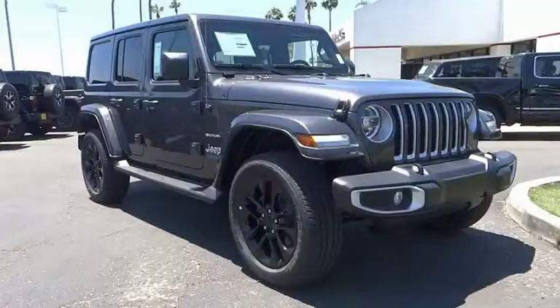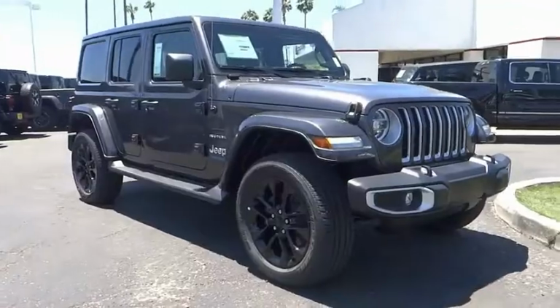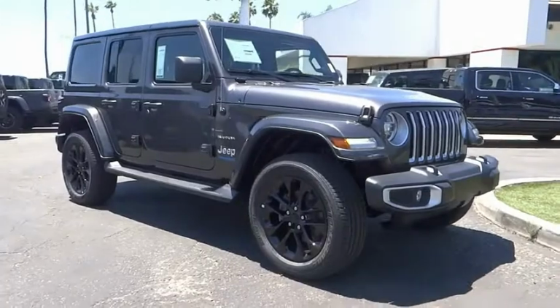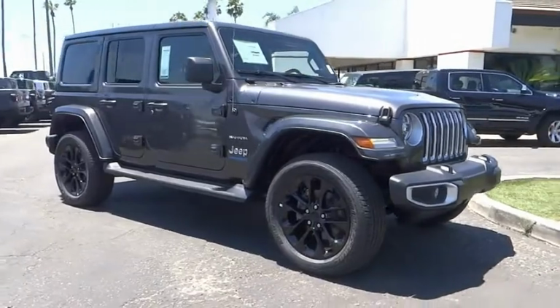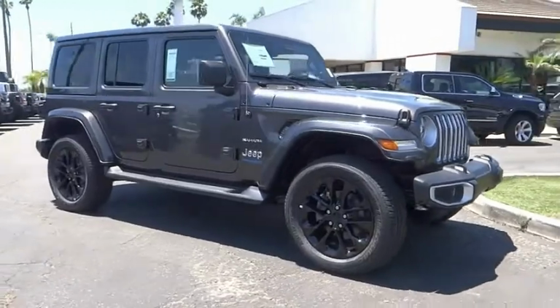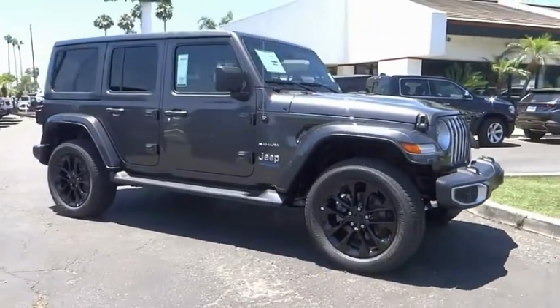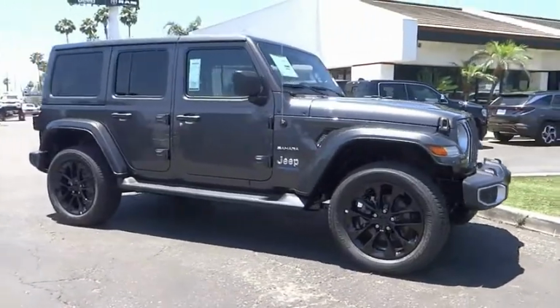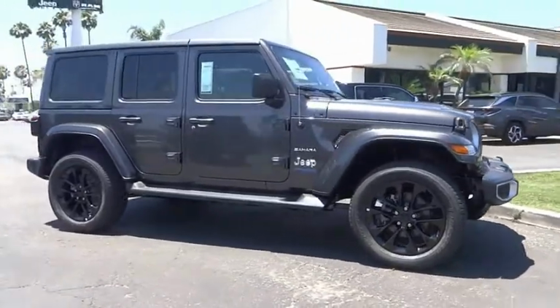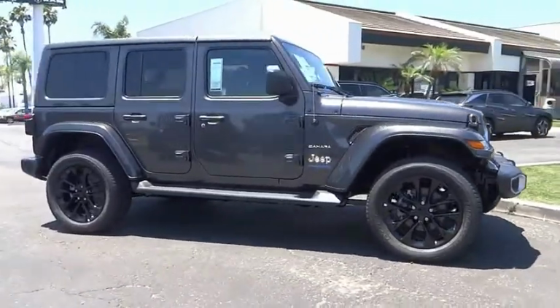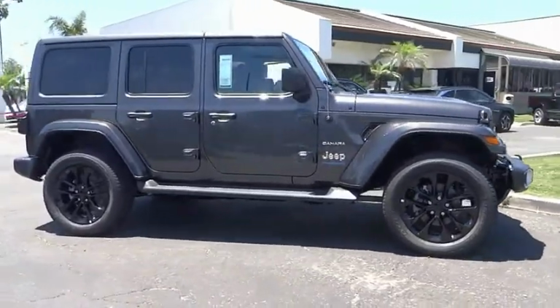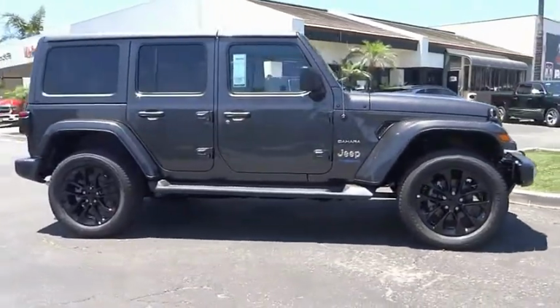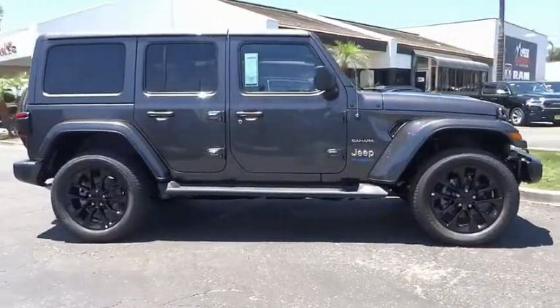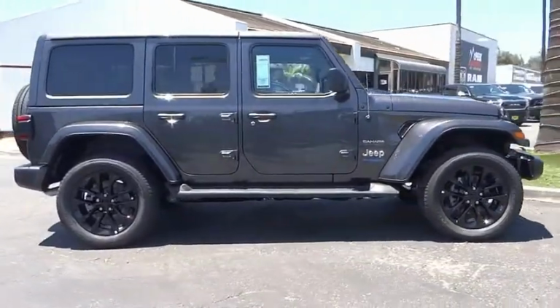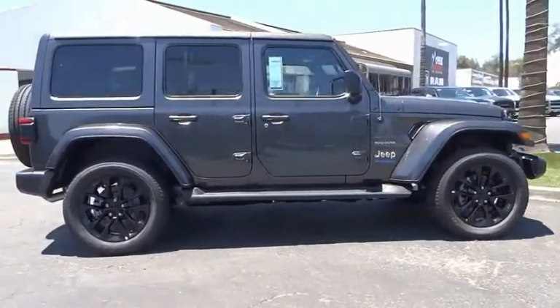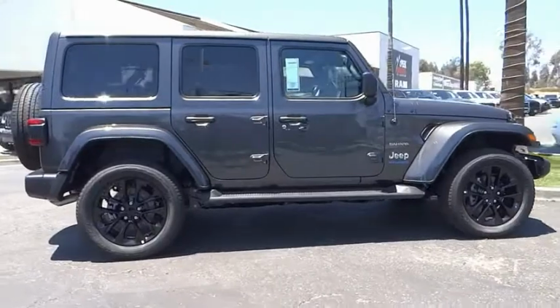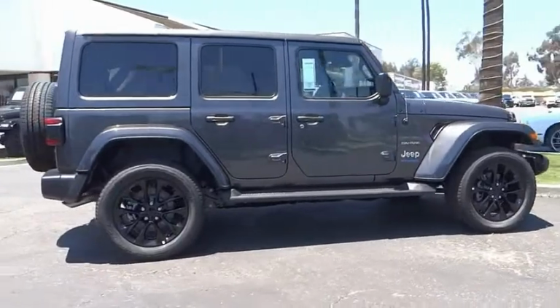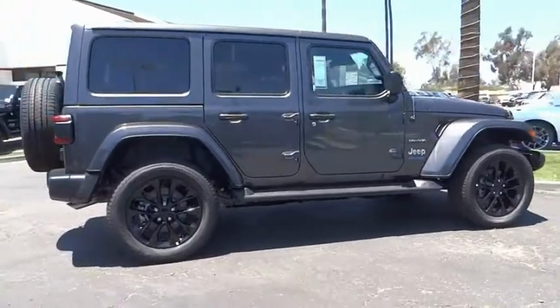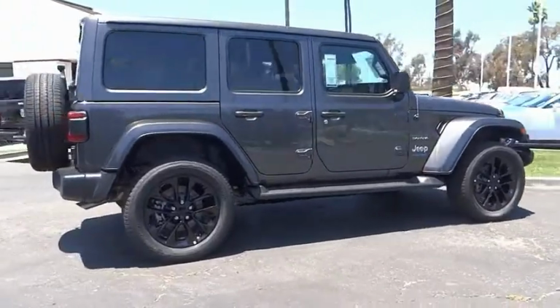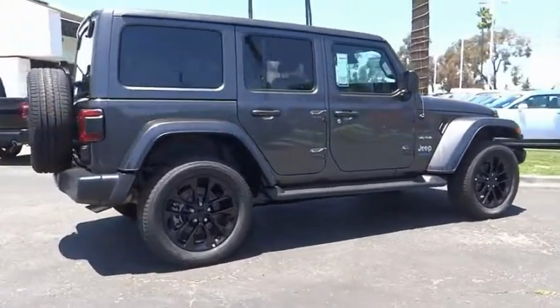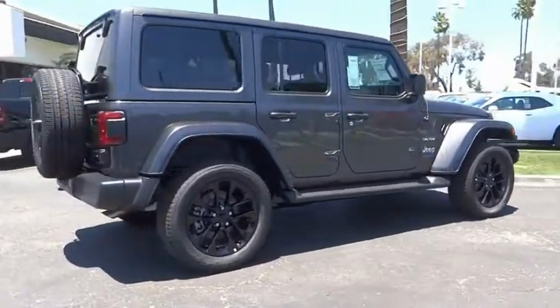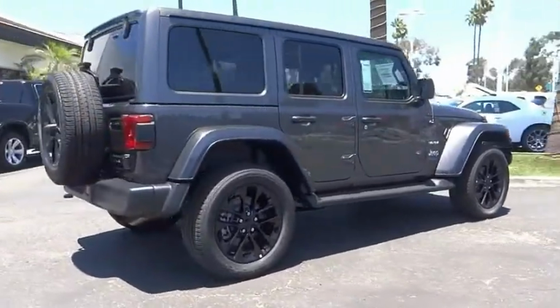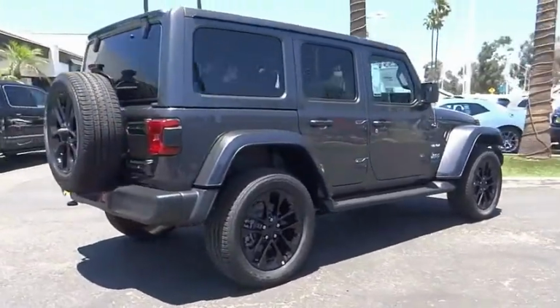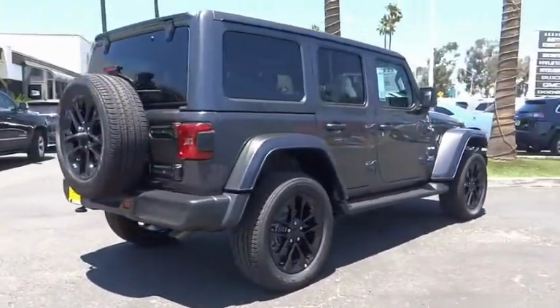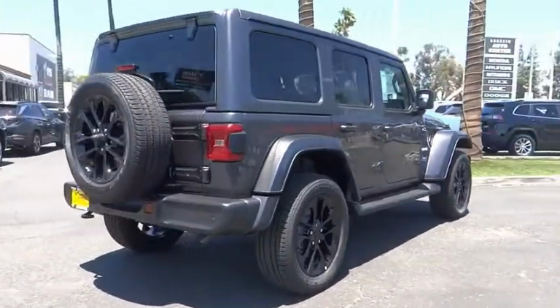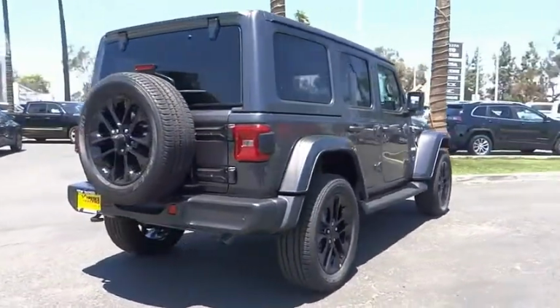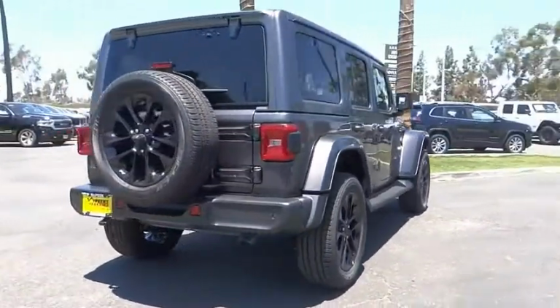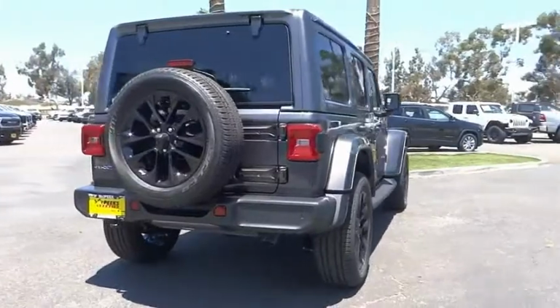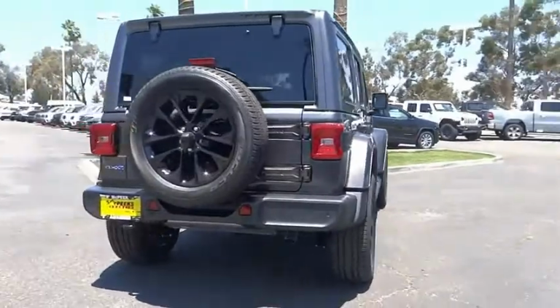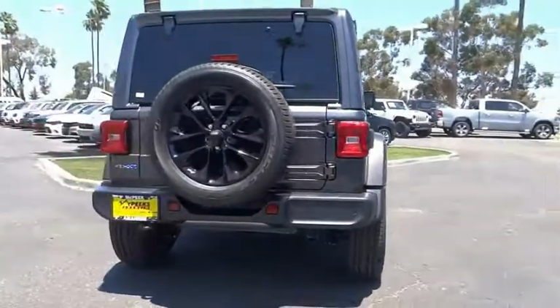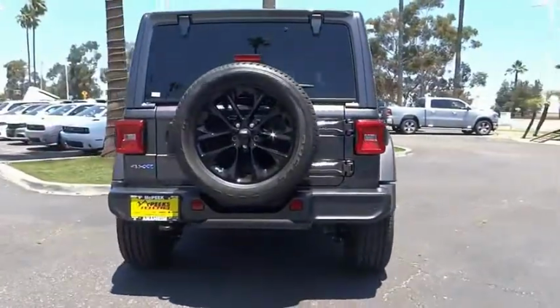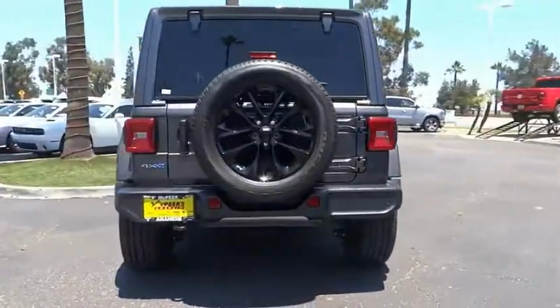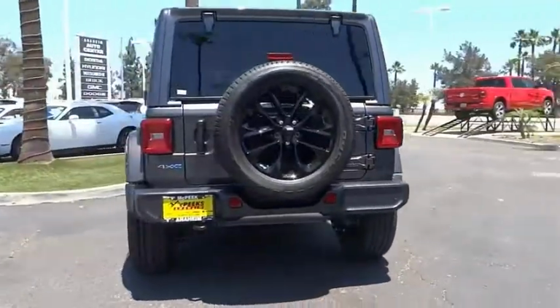Don't miss this vehicle — make a great choice today with this must-have ride. Learn more about this vehicle by contacting the dealership today and complete your driving dreams. This vehicle has less than 100 miles.